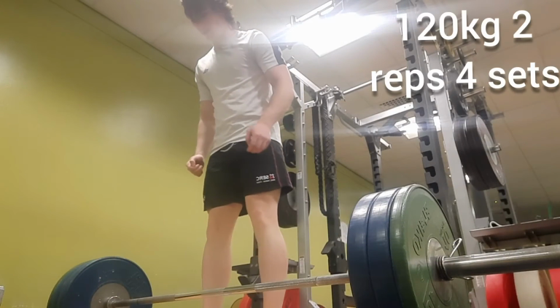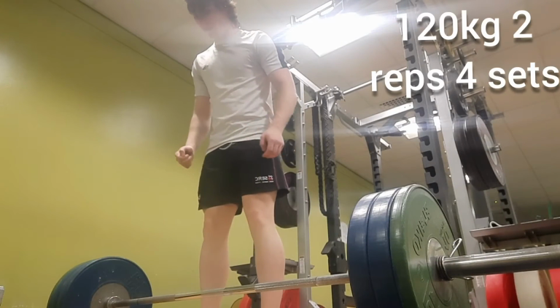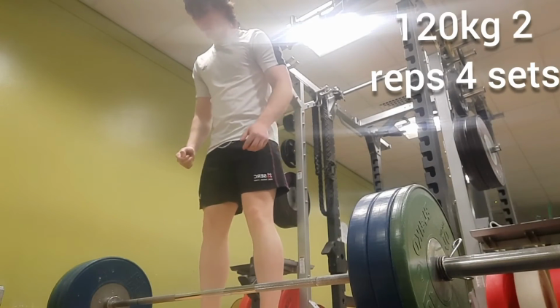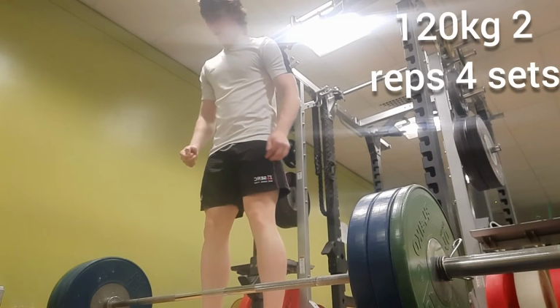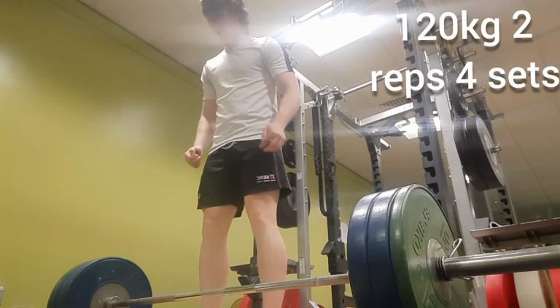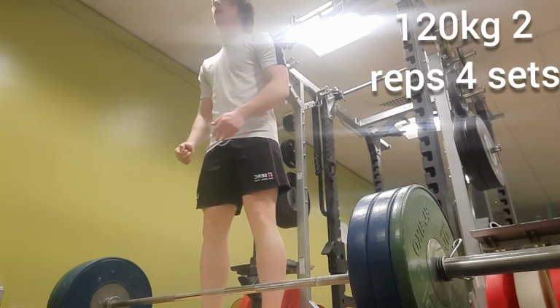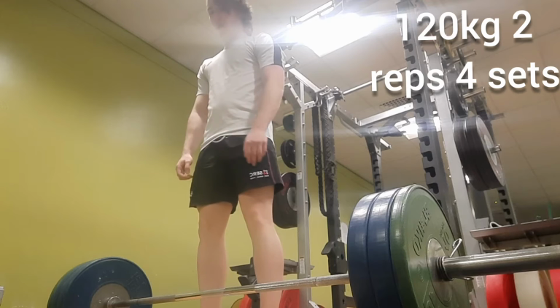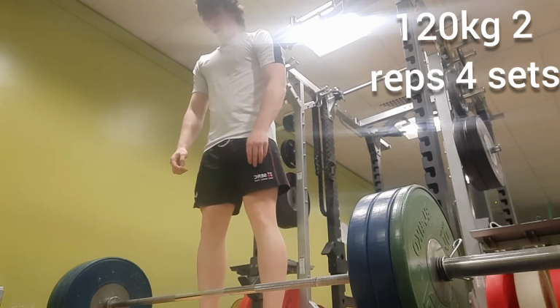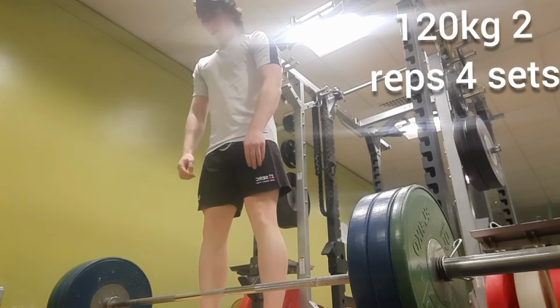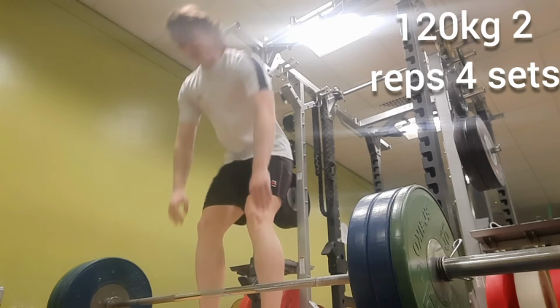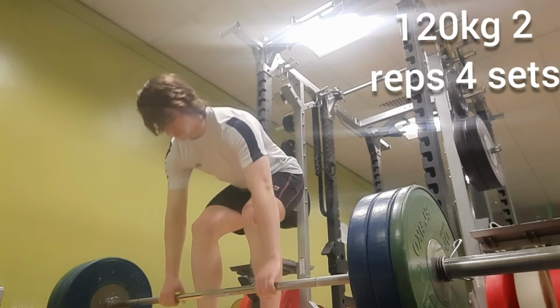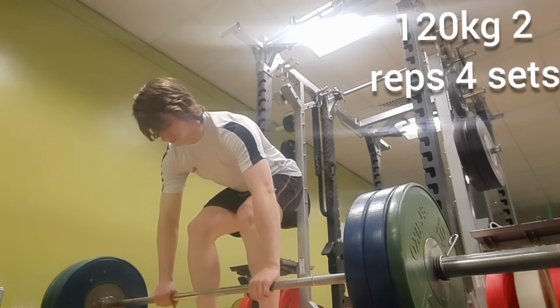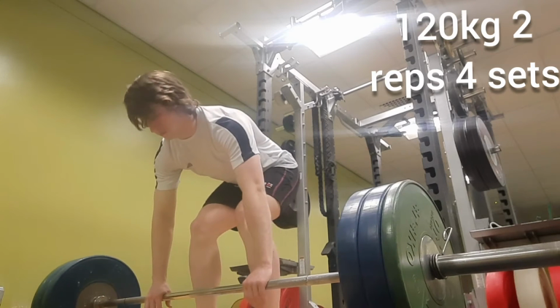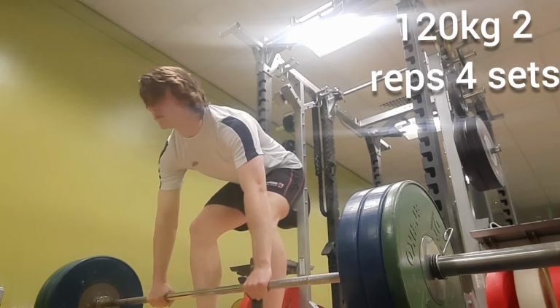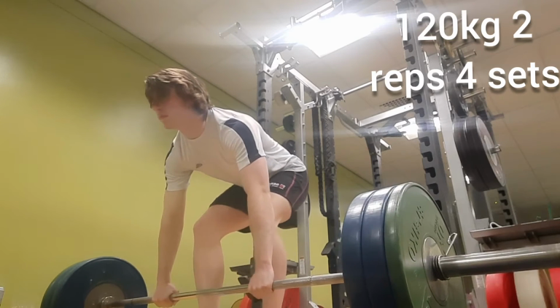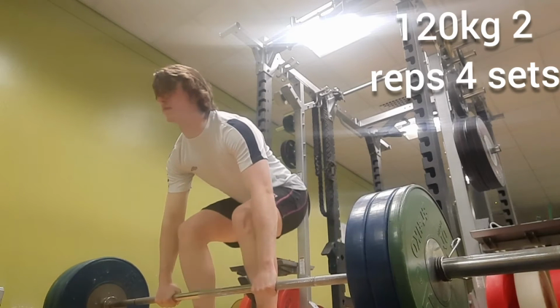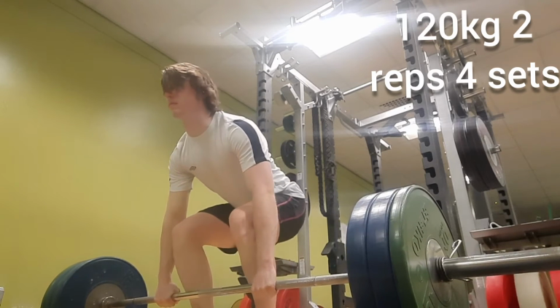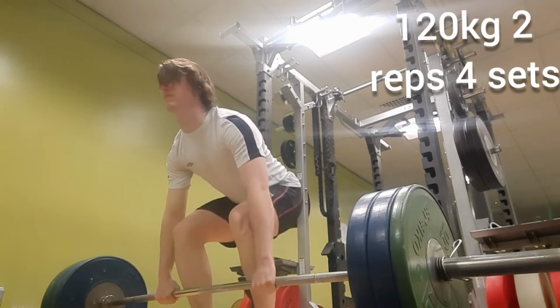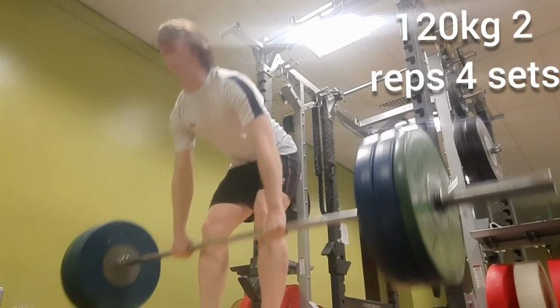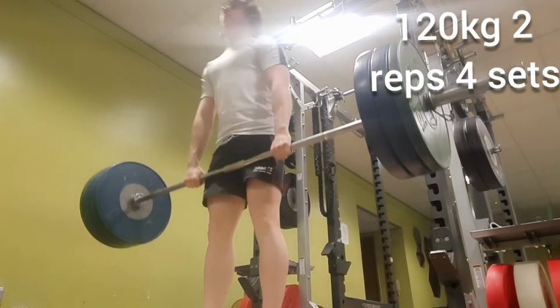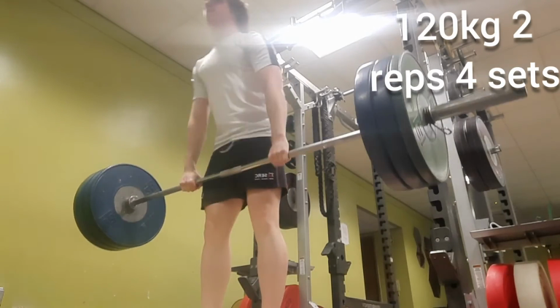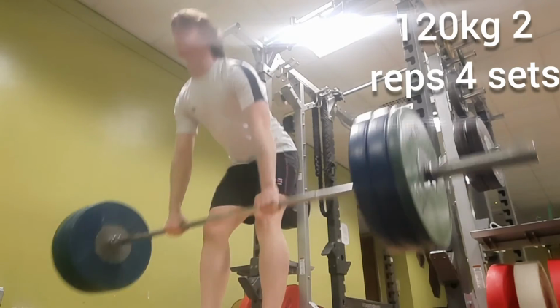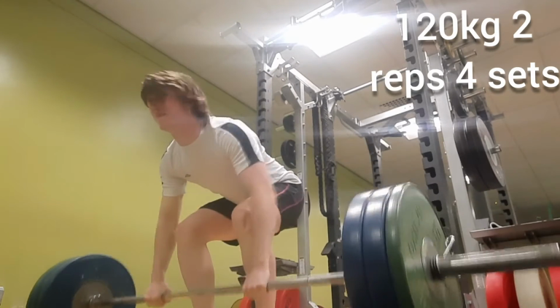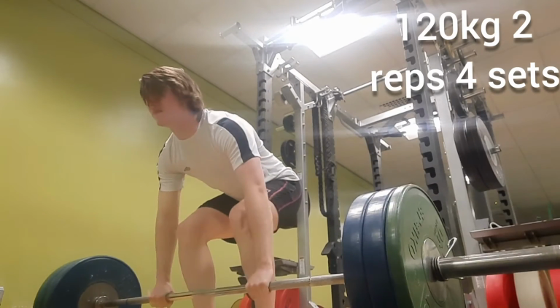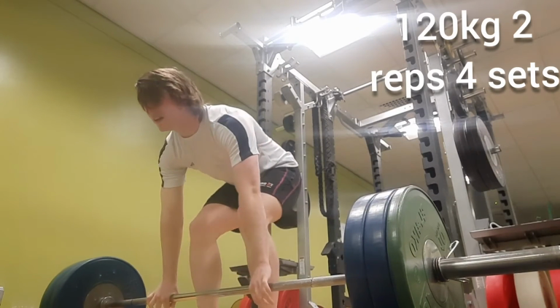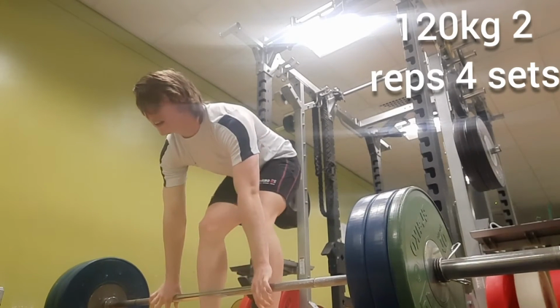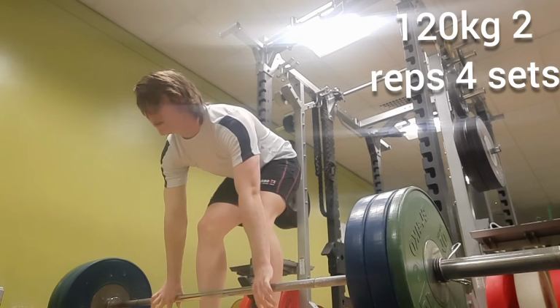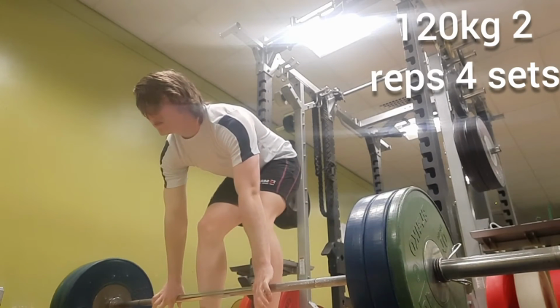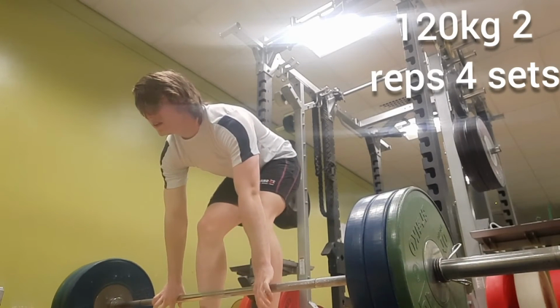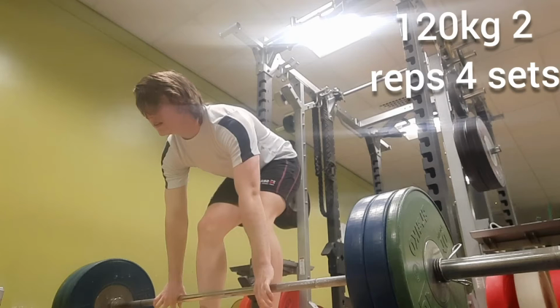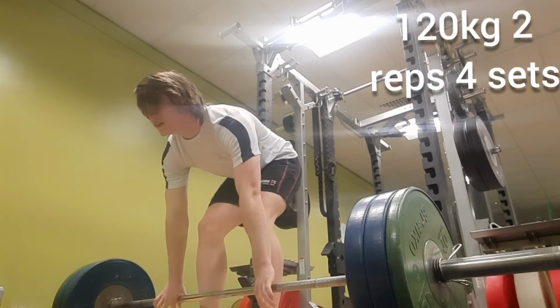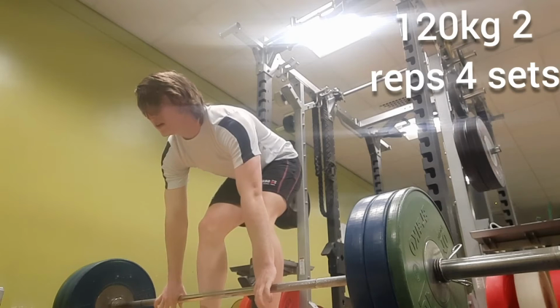Here's my first set of 120 kg for two reps. Last week I did one rep for six sets, so this is adding an extra two reps onto last week.